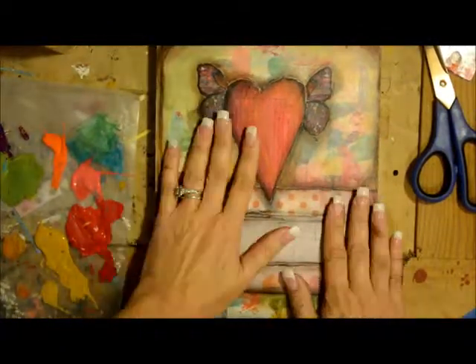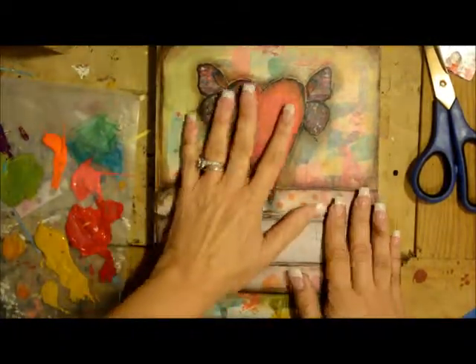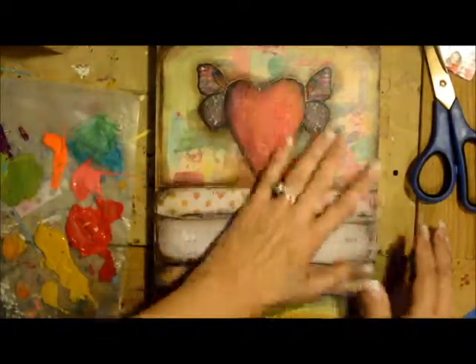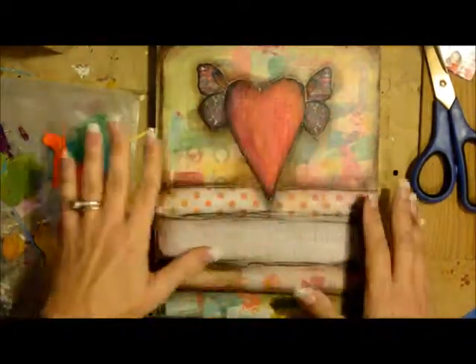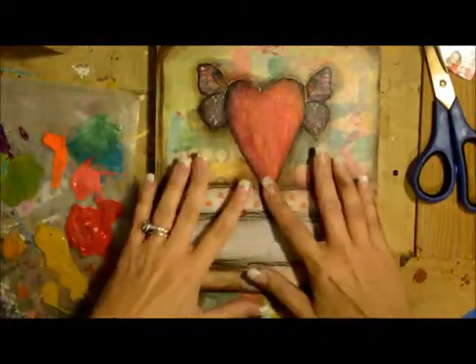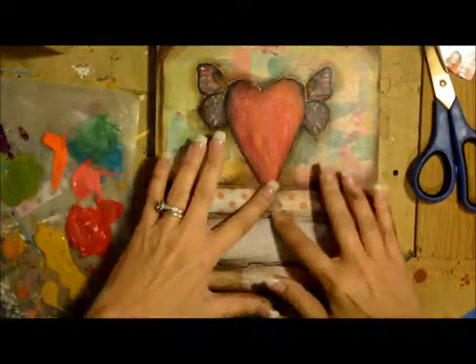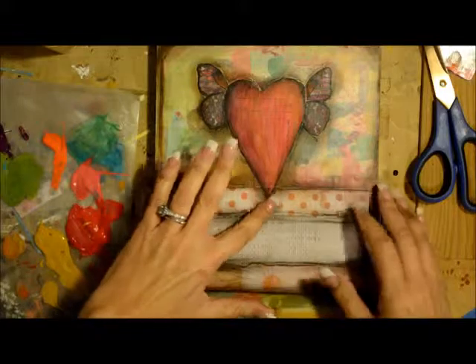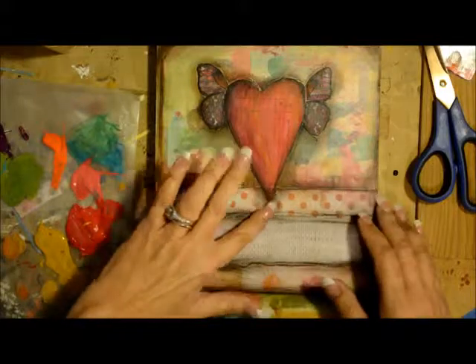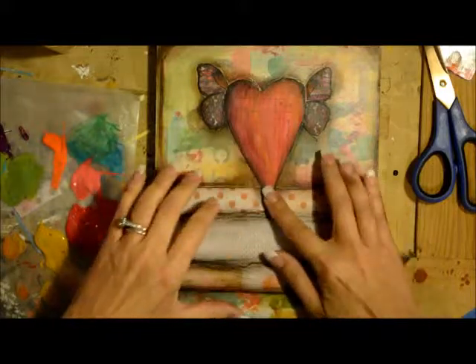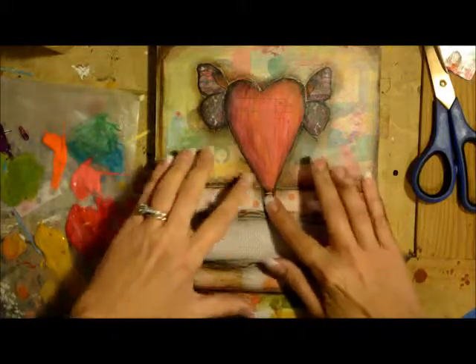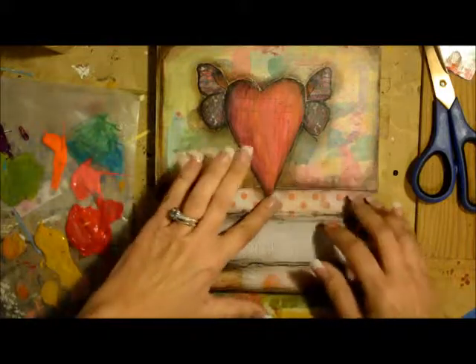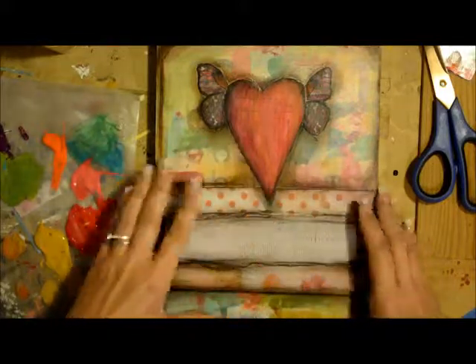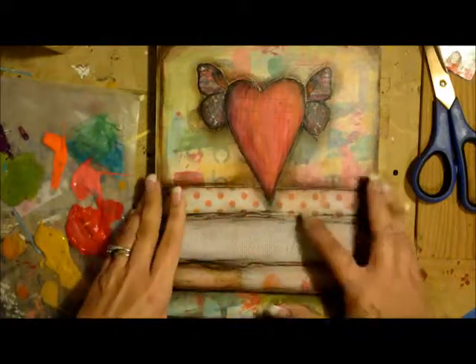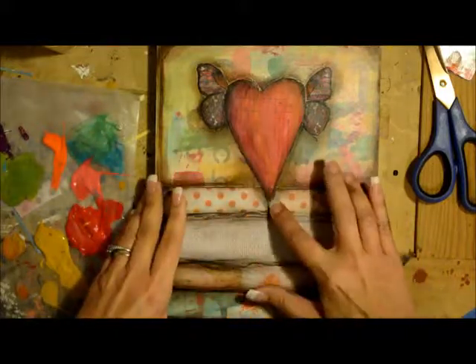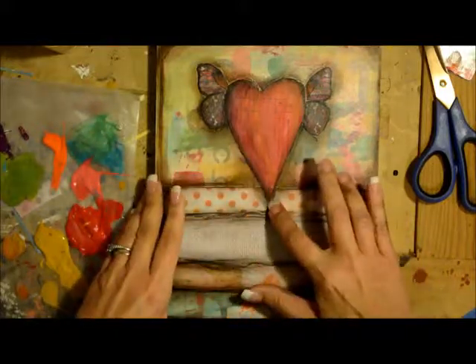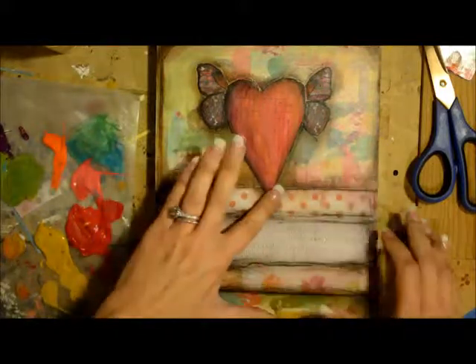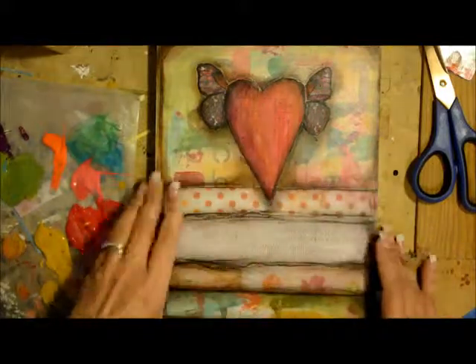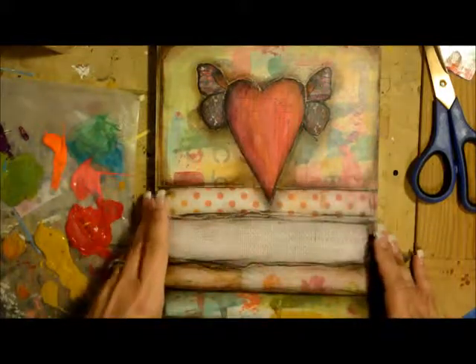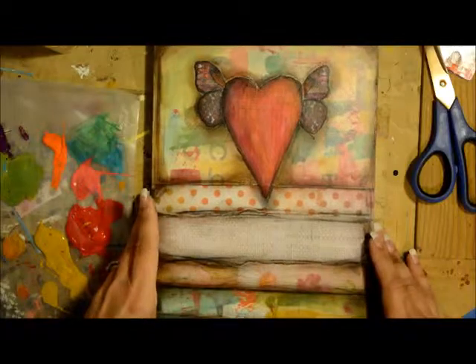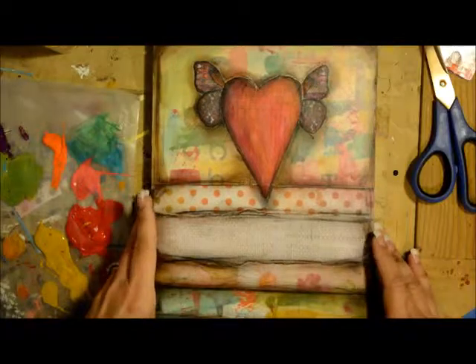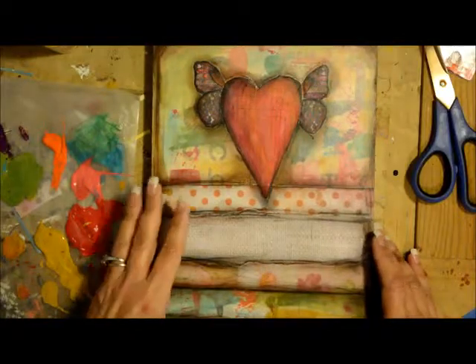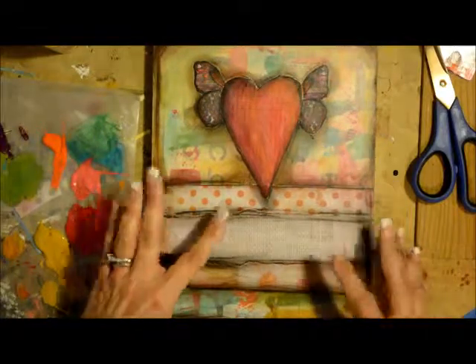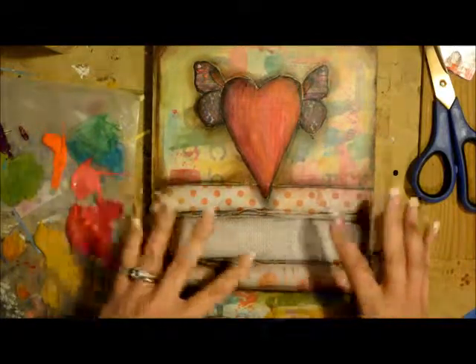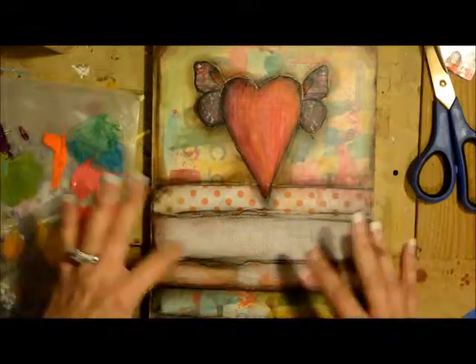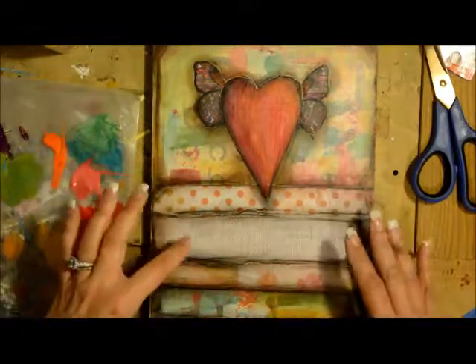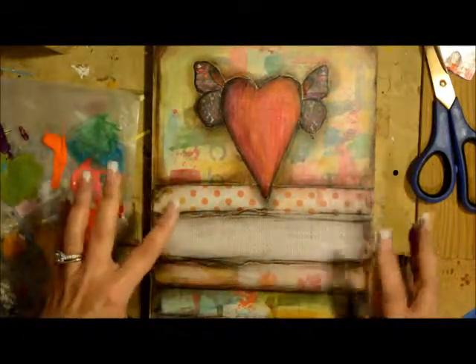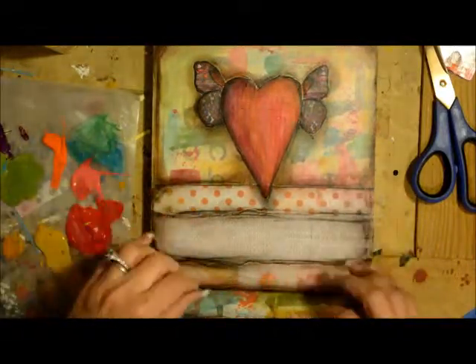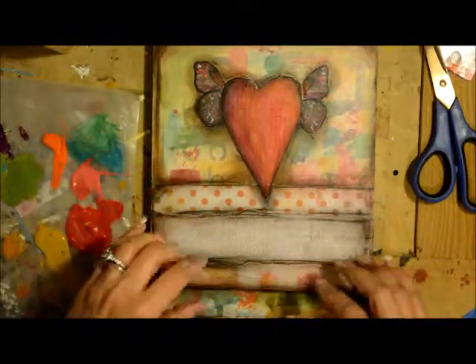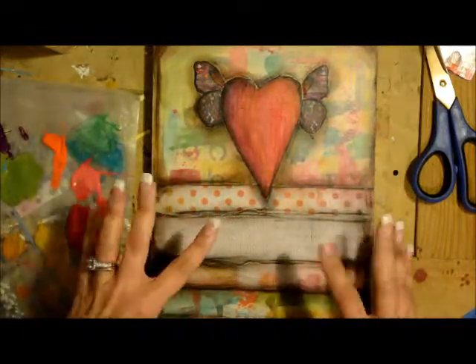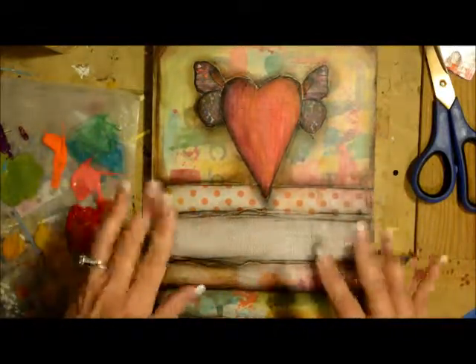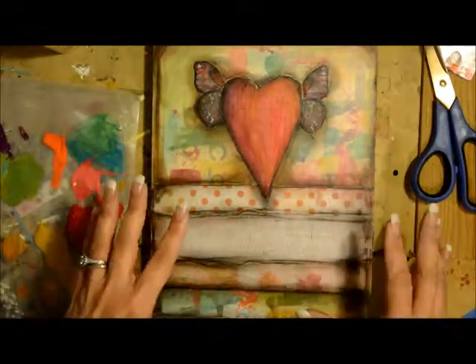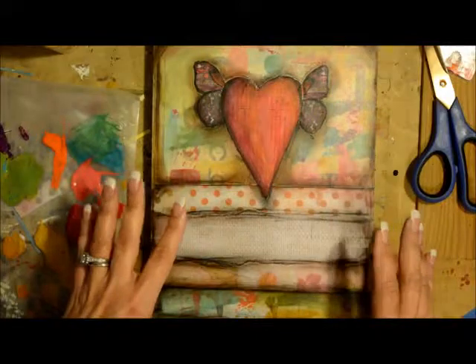This has been sprayed. It's done with the shading and everything. Now we're going to start adding our words and some additional texture.